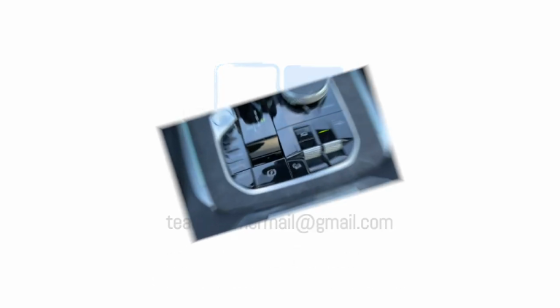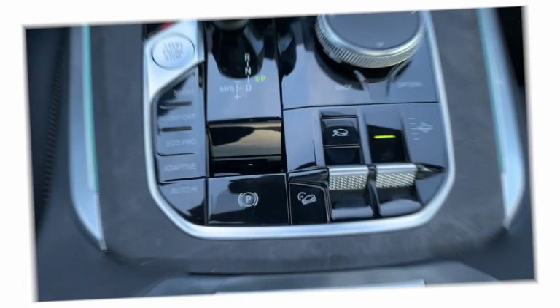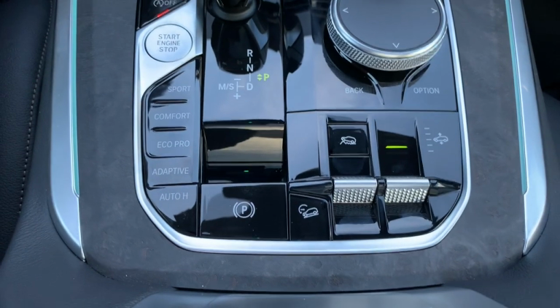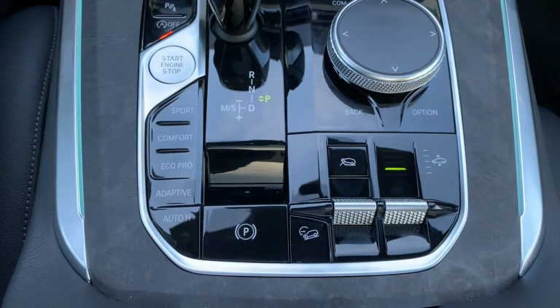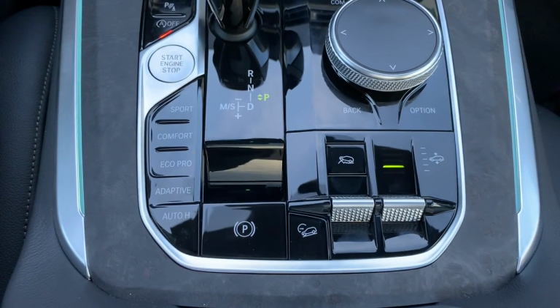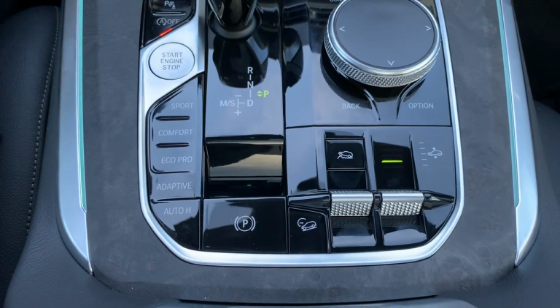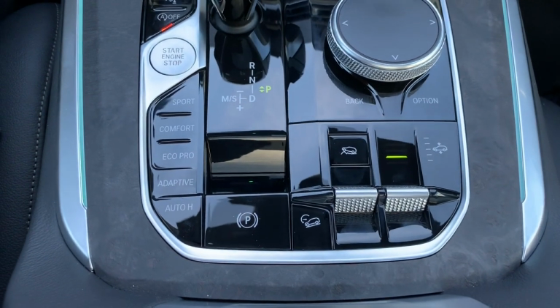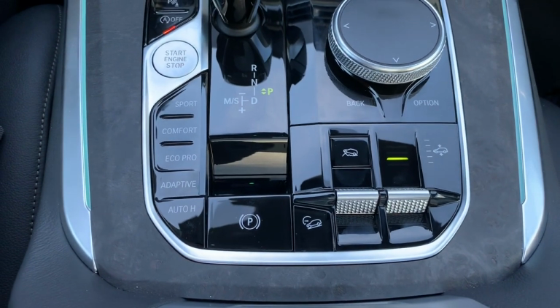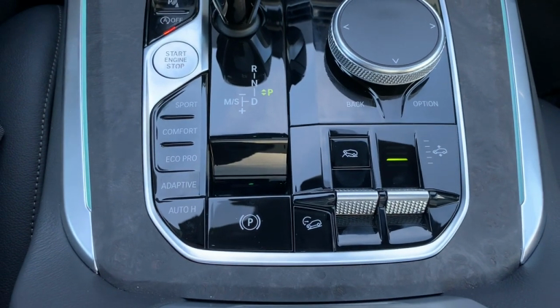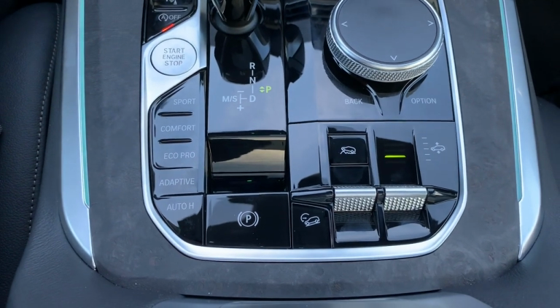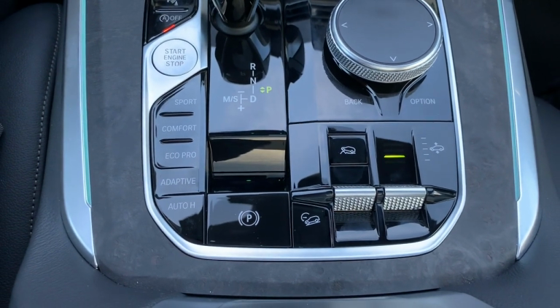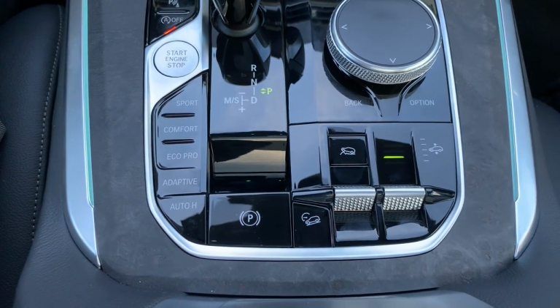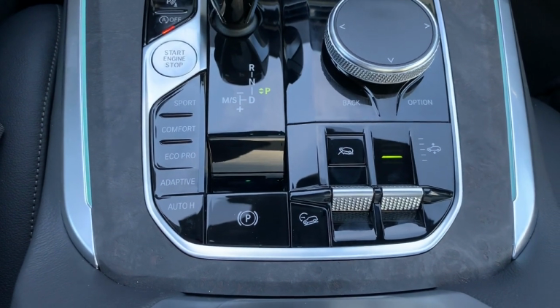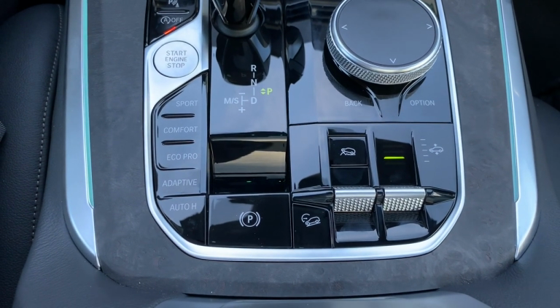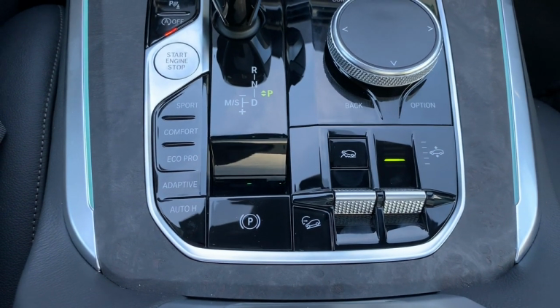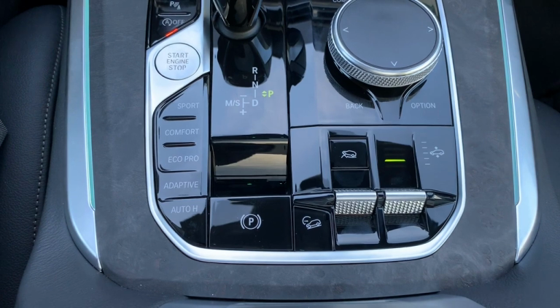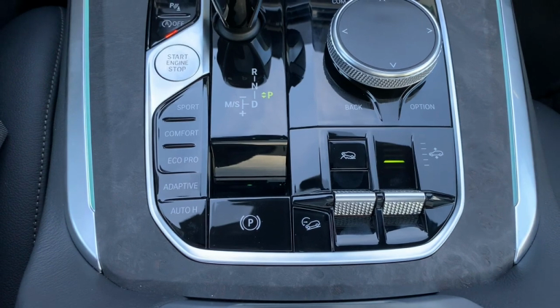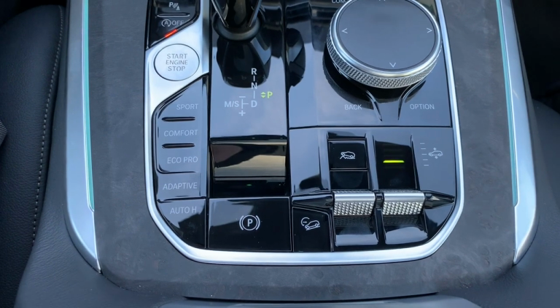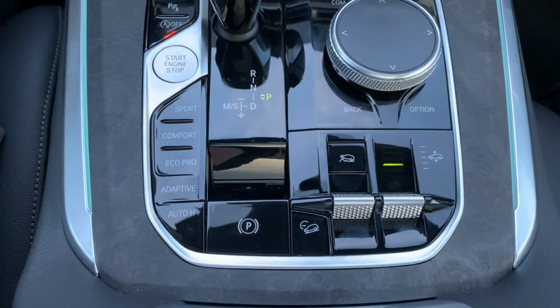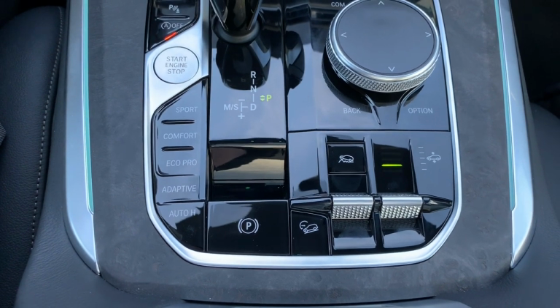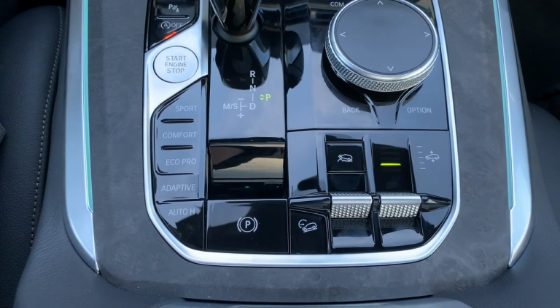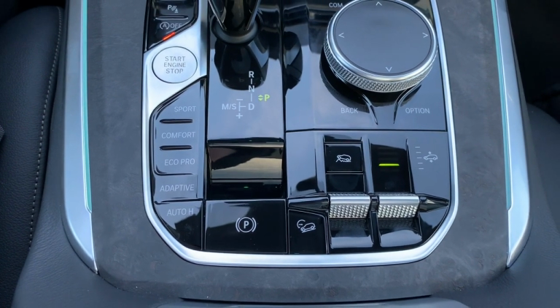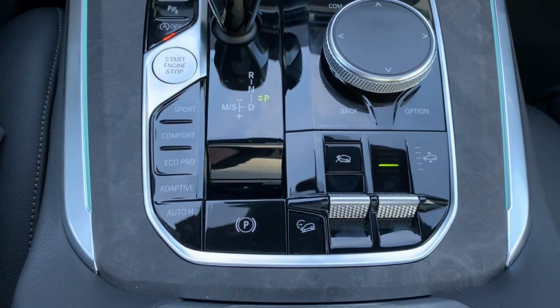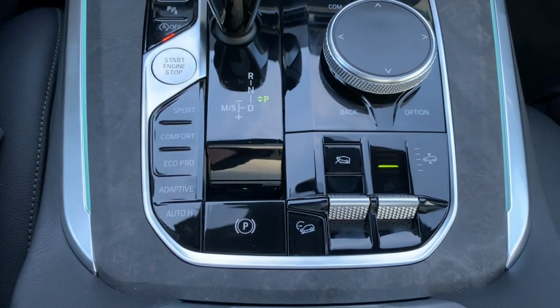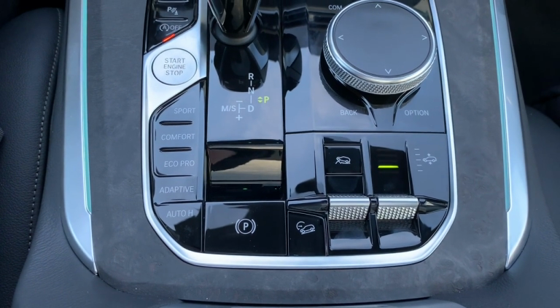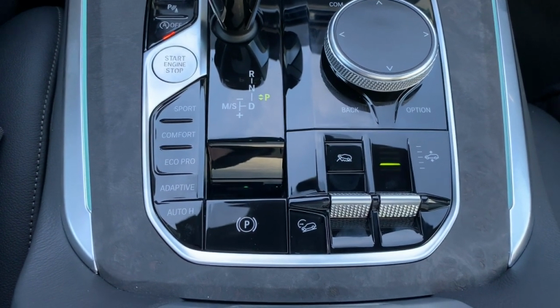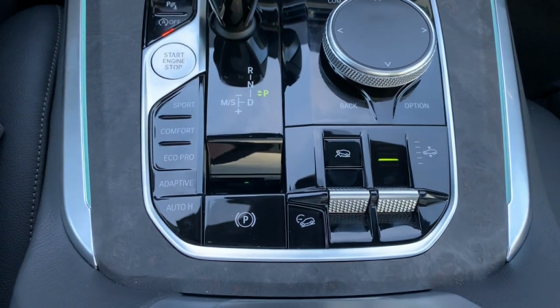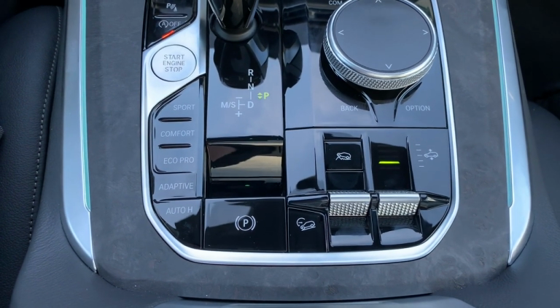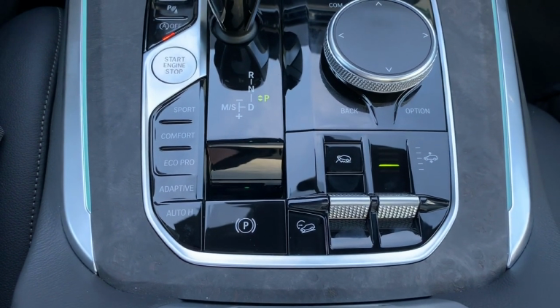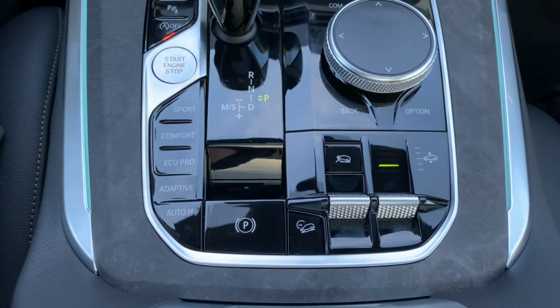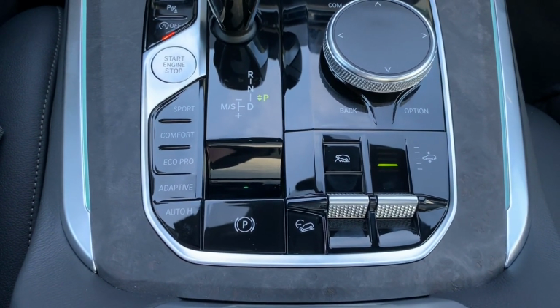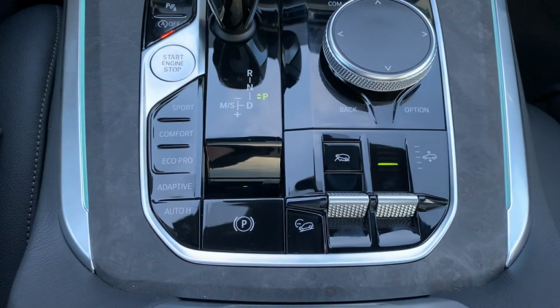I want to make a quick video regarding a new feature available on the BMW X5 for 2019 — it's the X Off-Road package.